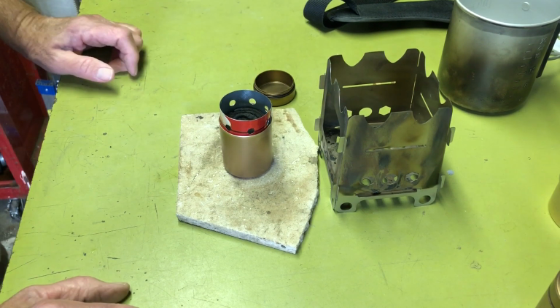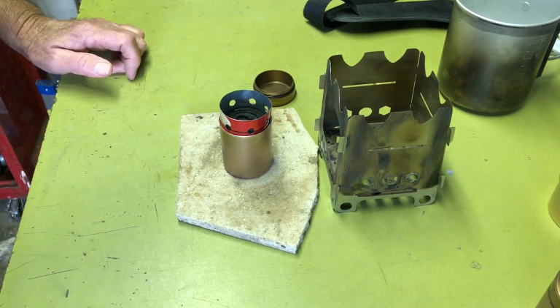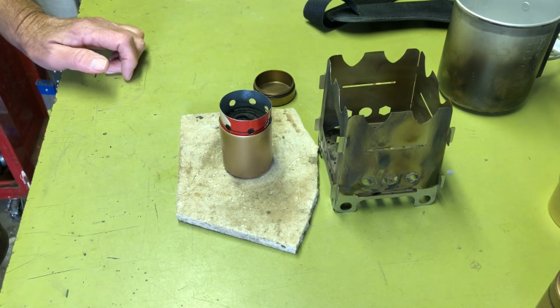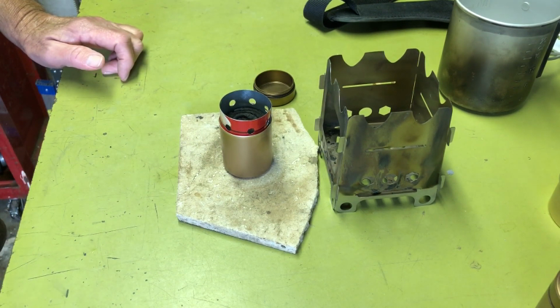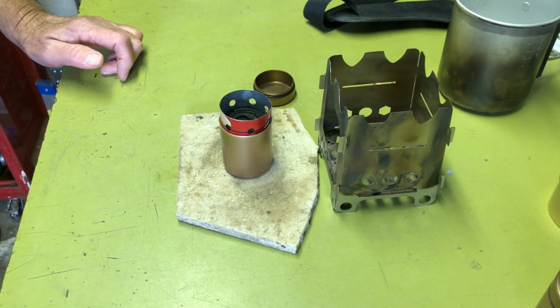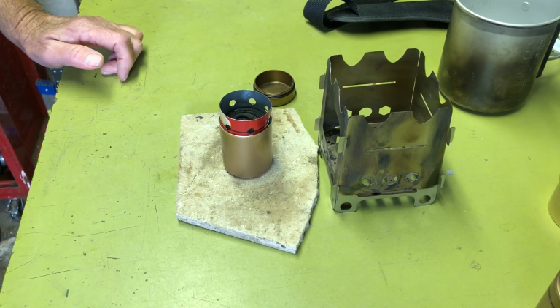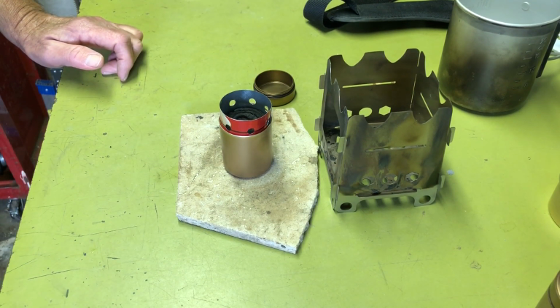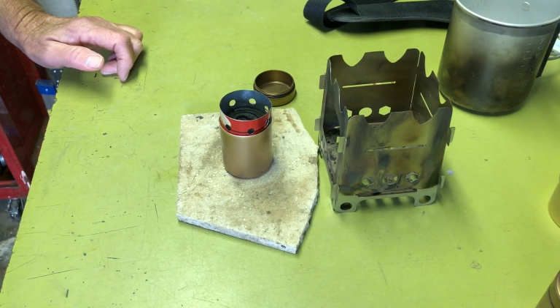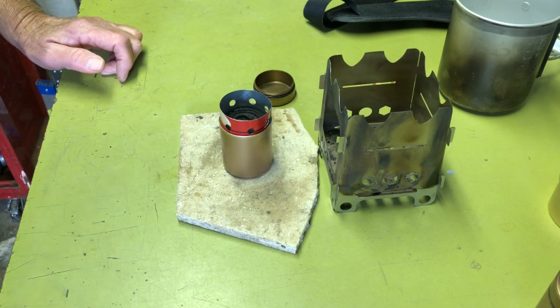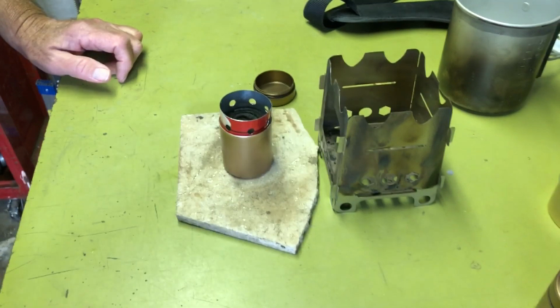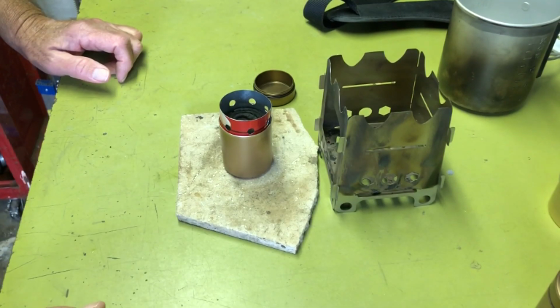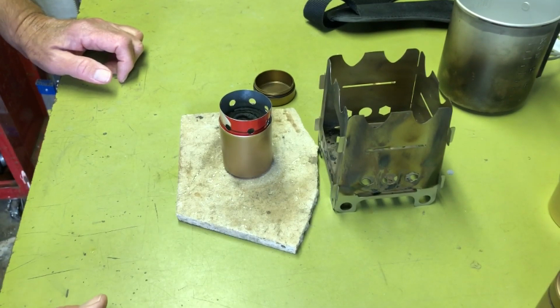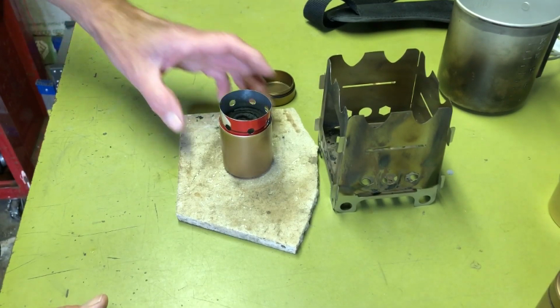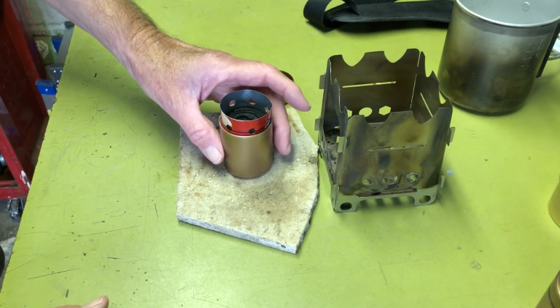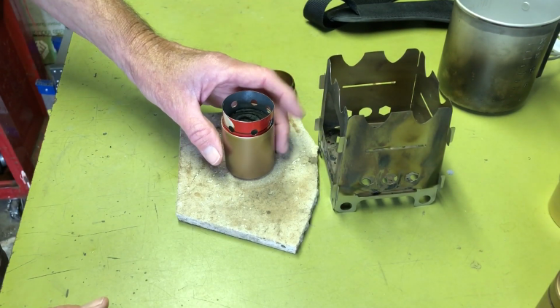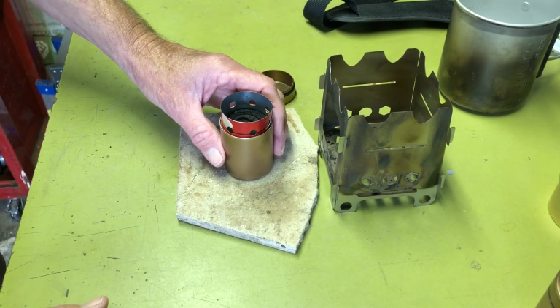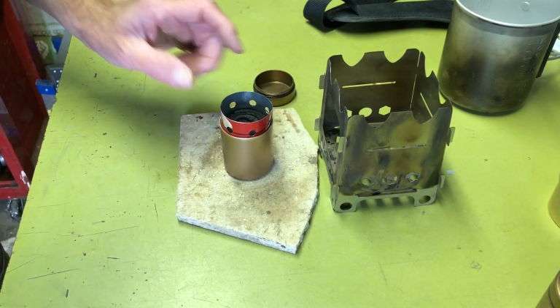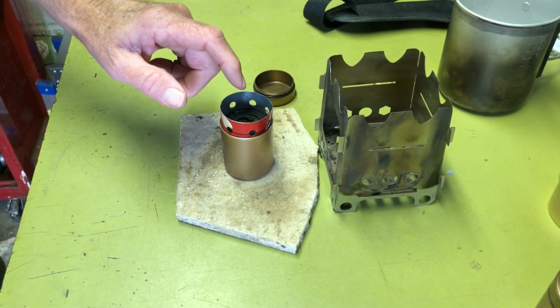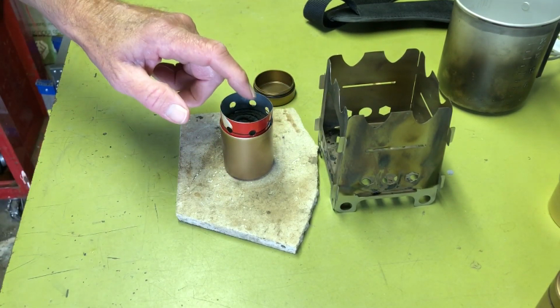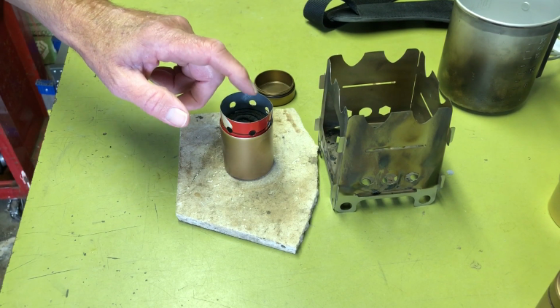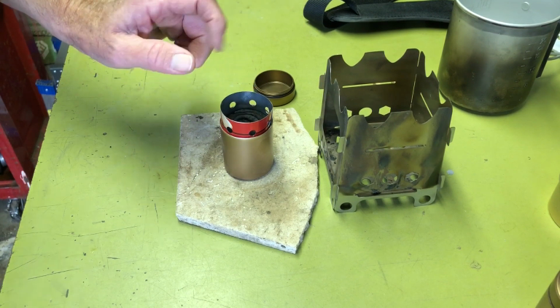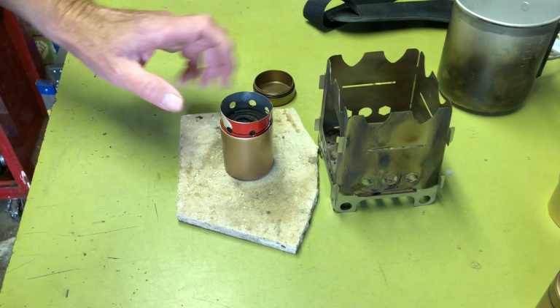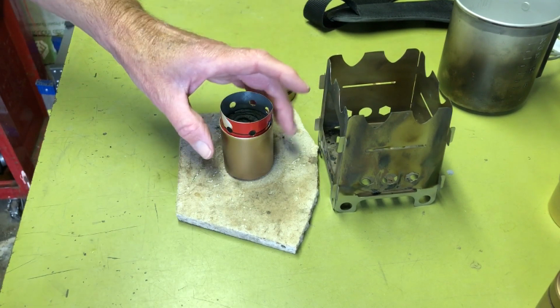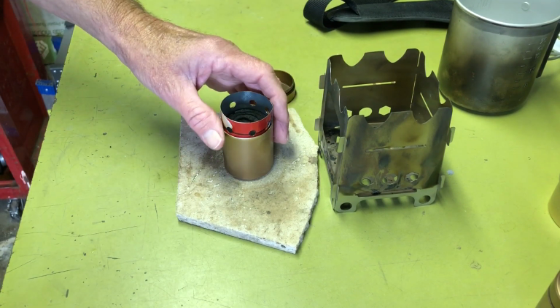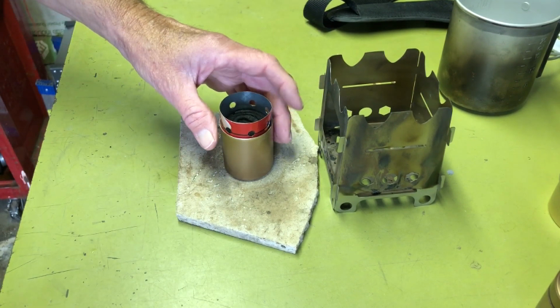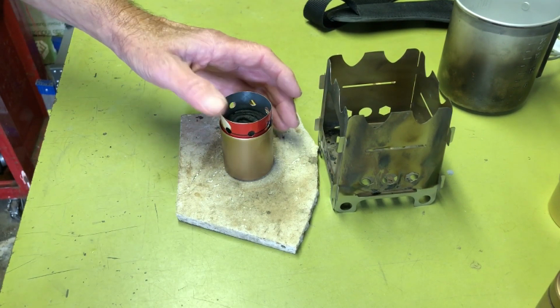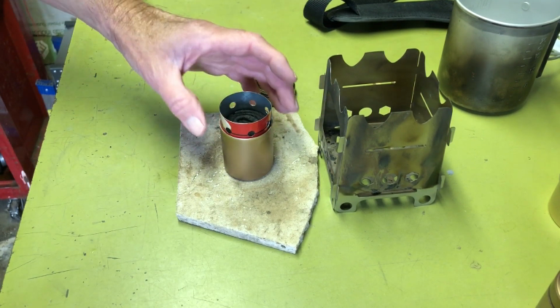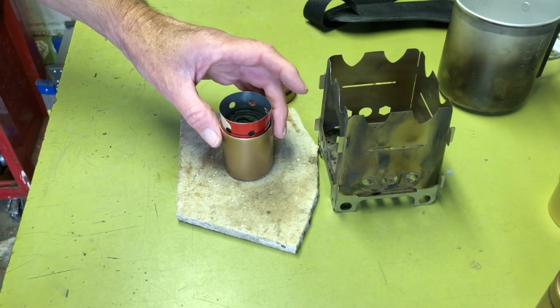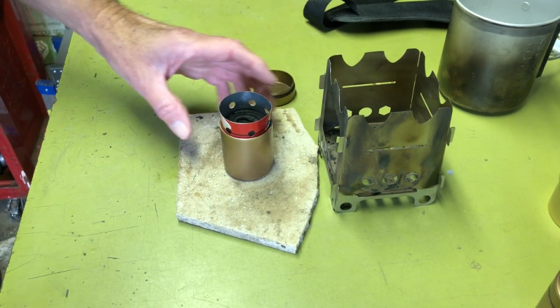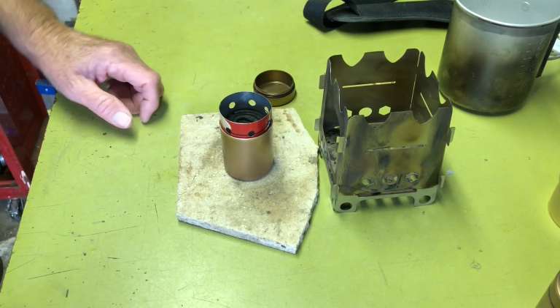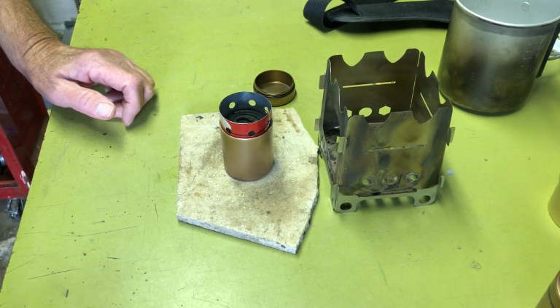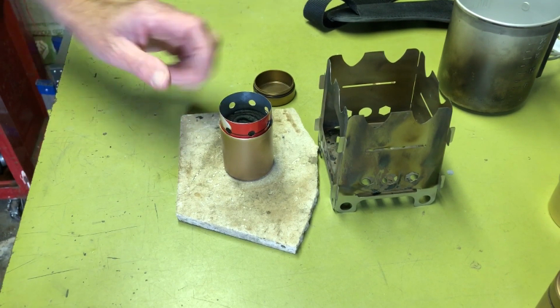I'll show you what that looks like. I'm going to do the turbo flame pattern first, and then I'll pull off the turbo ring and we'll see how that burns.